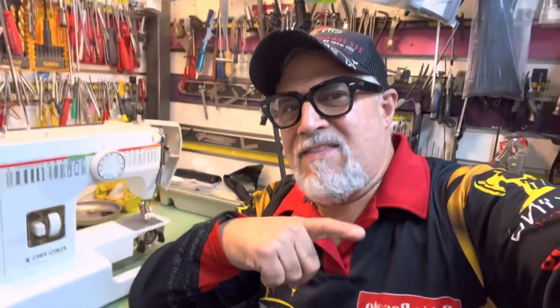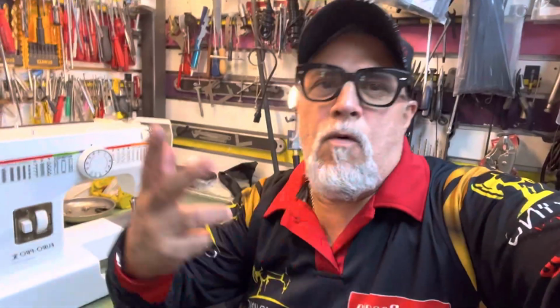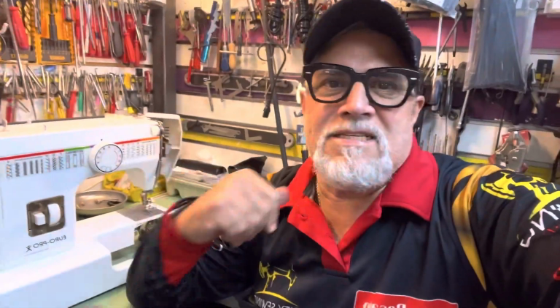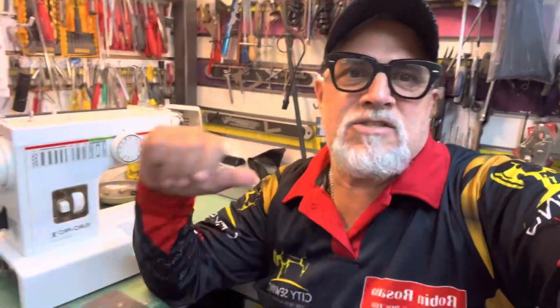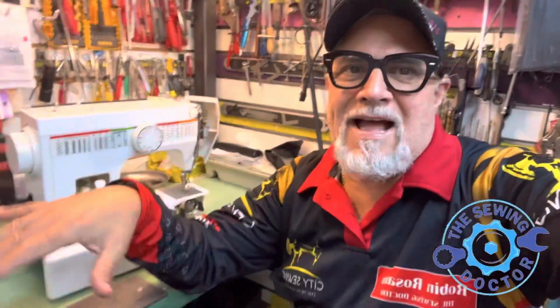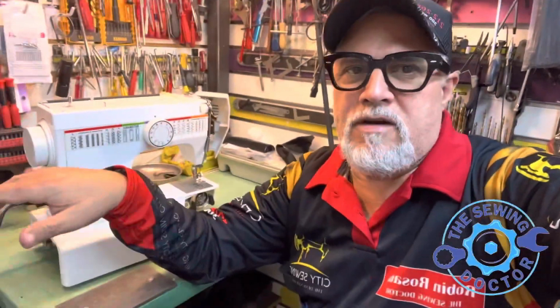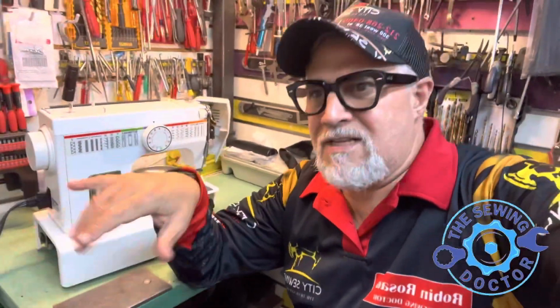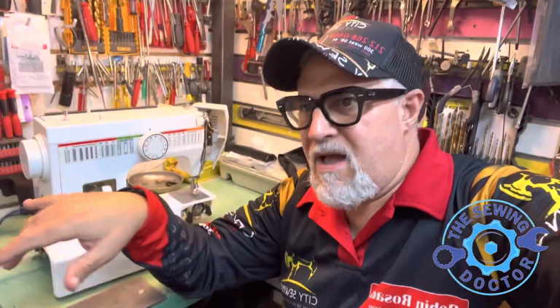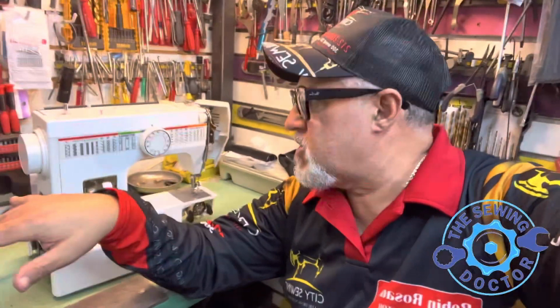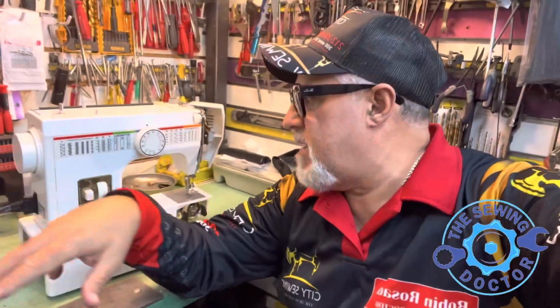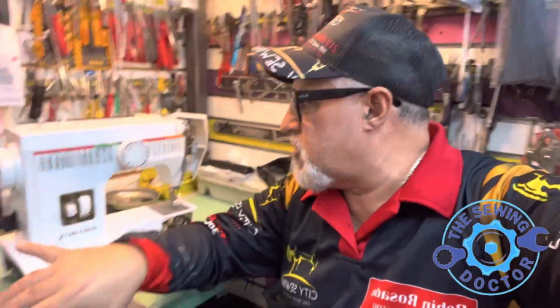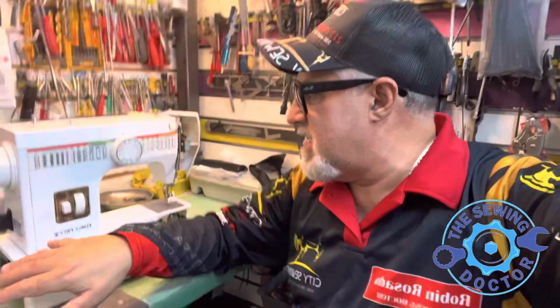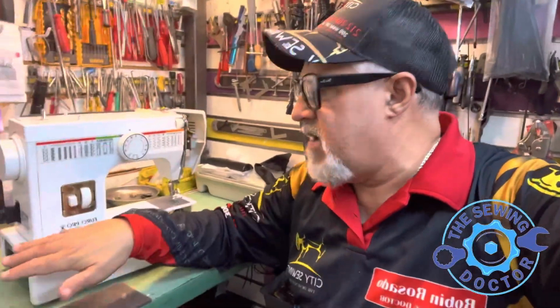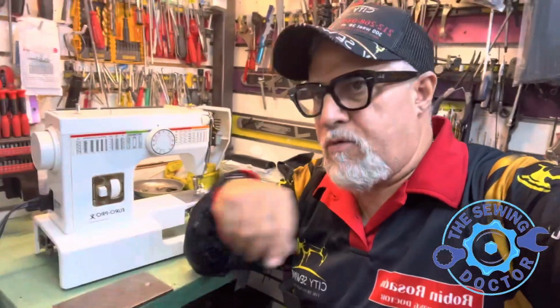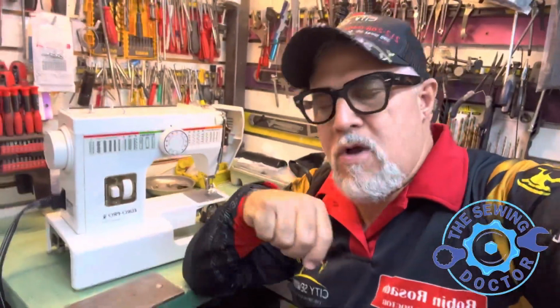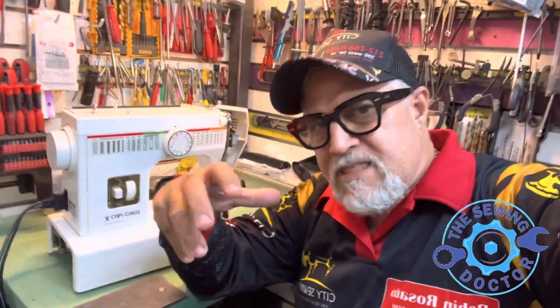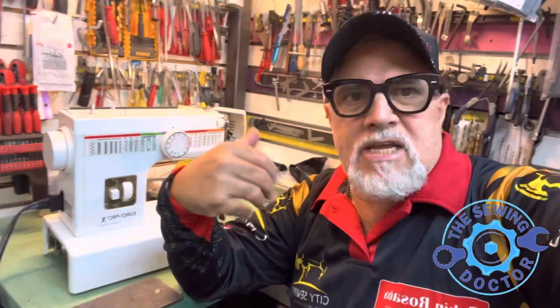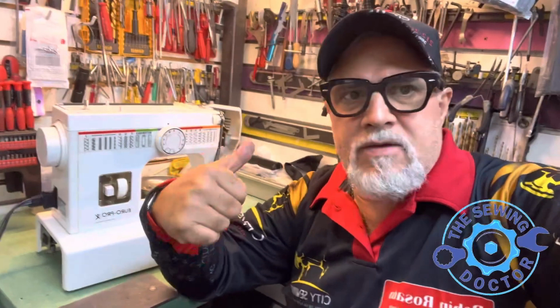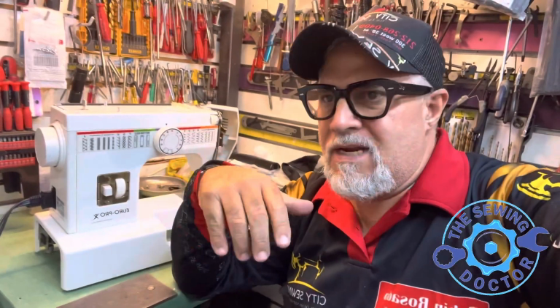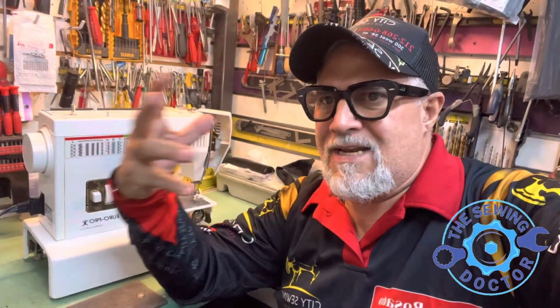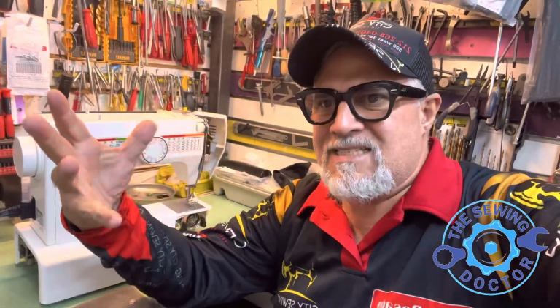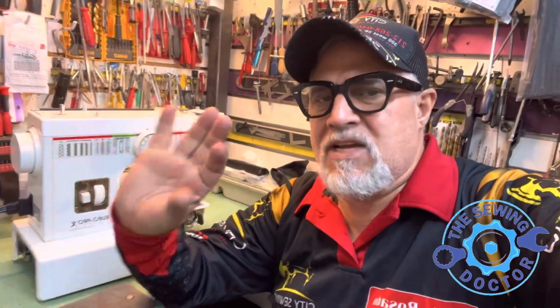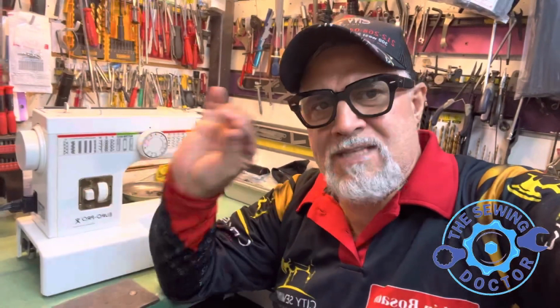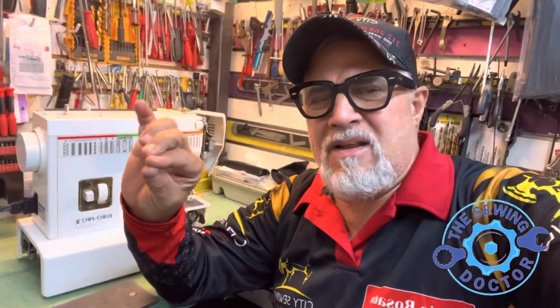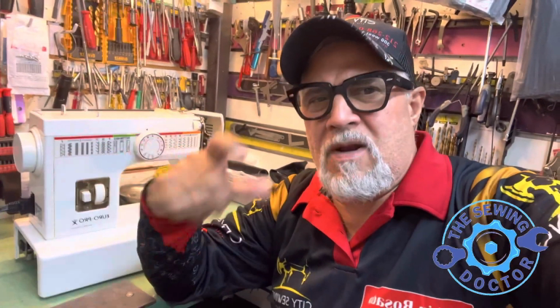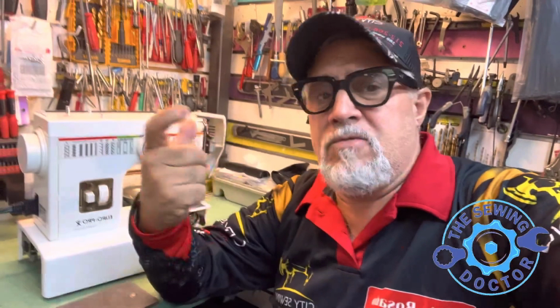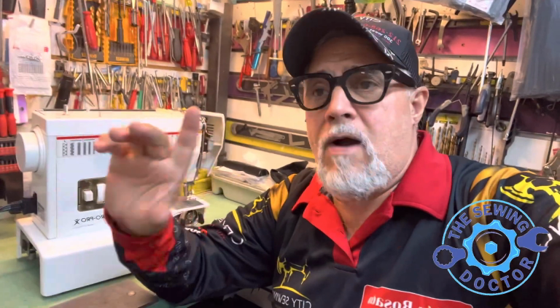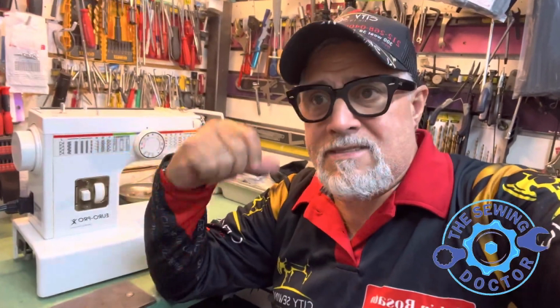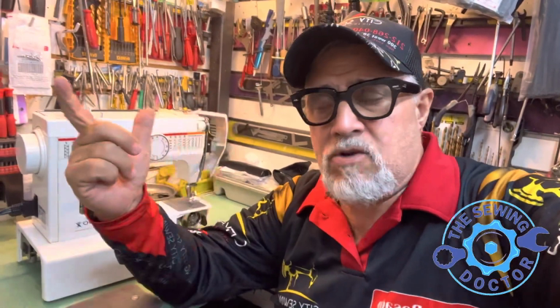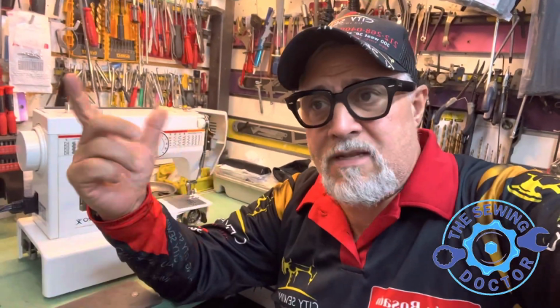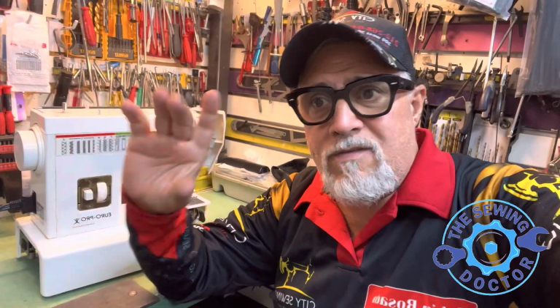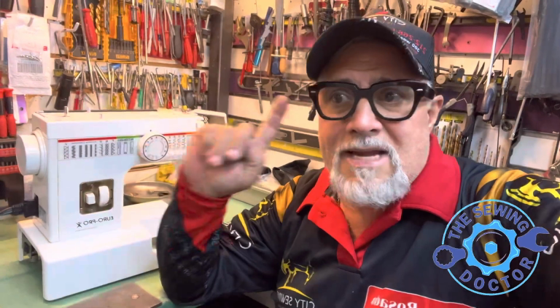Thank you for watching. This is the Sewing Doctor in New York. This time I have a machine here that I want to show you — this is a Euro Pro. This machine came in with an issue that it's not stitching at all, it's not picking up the thread, and the reason why is the timing is completely off.